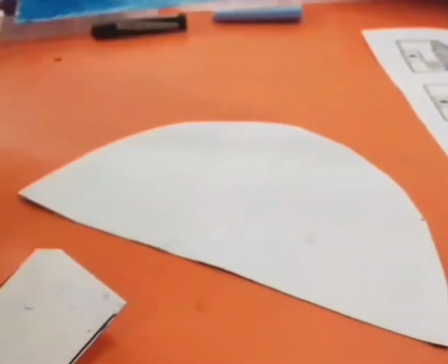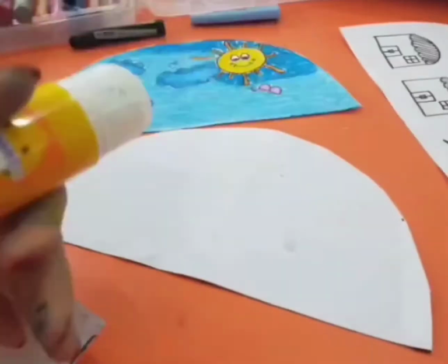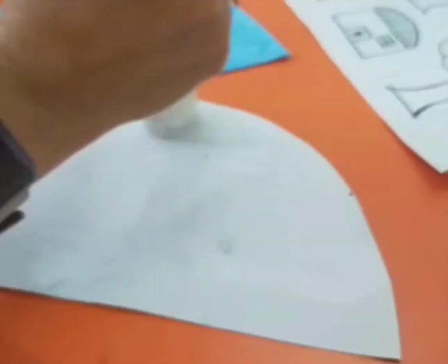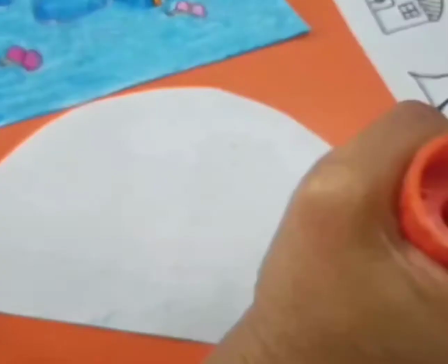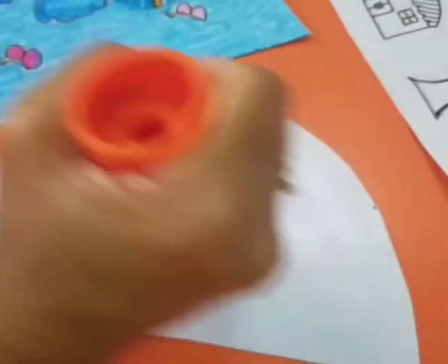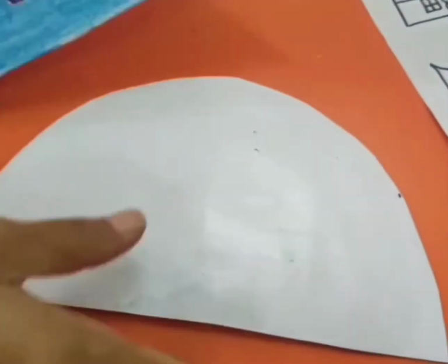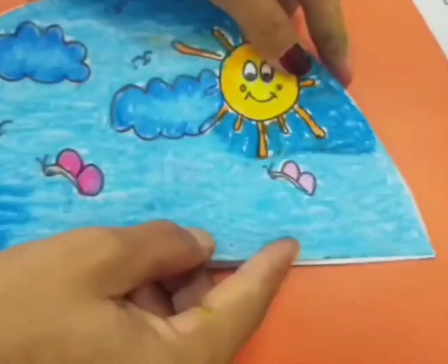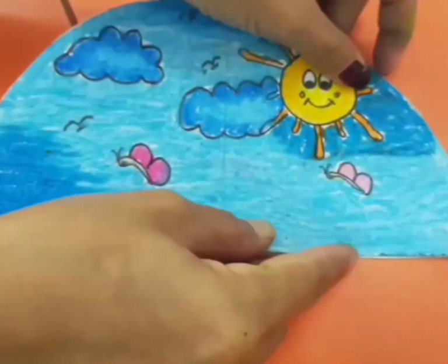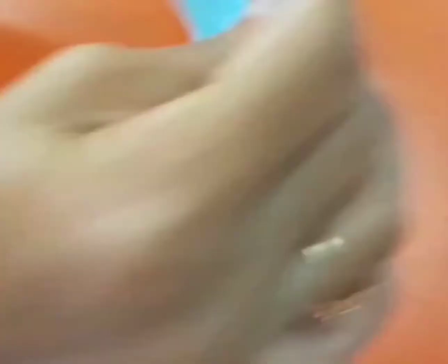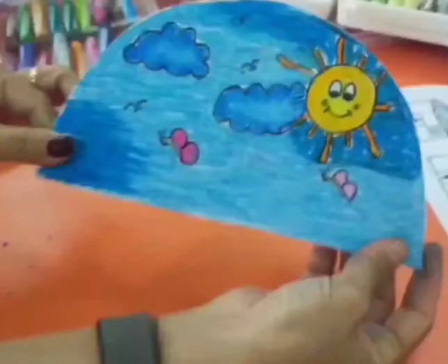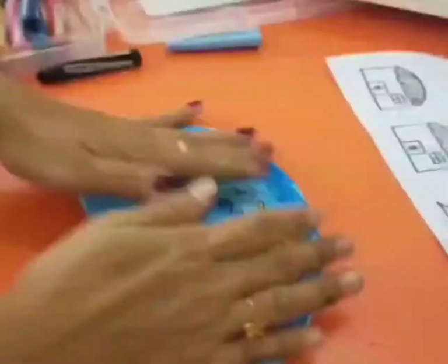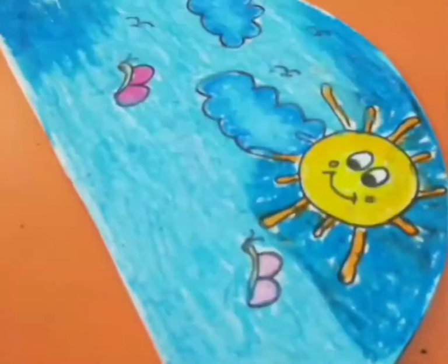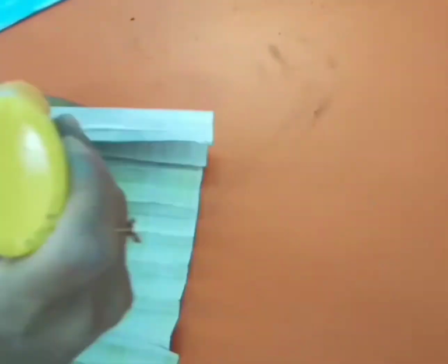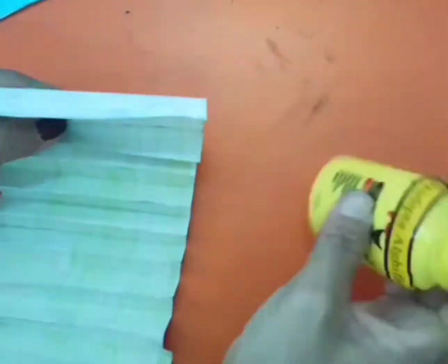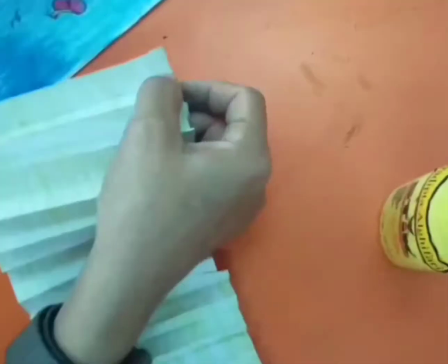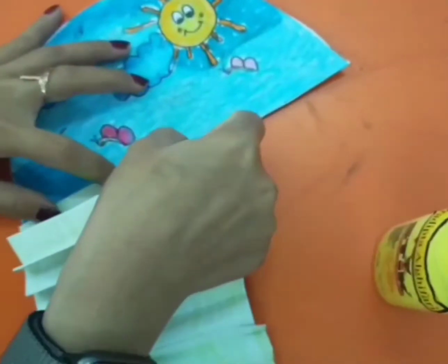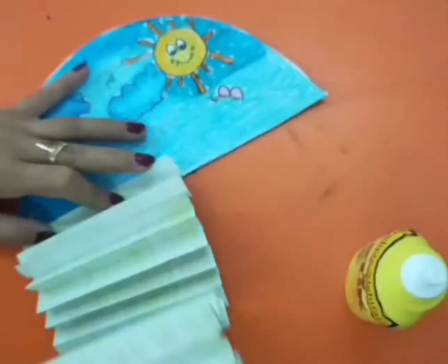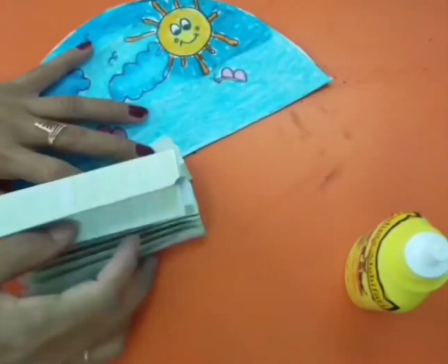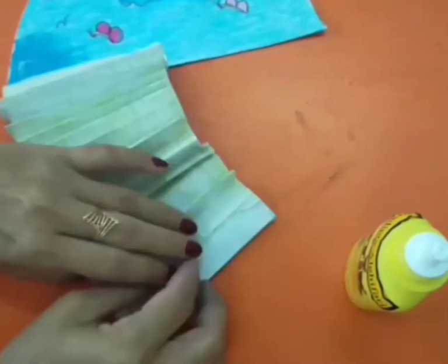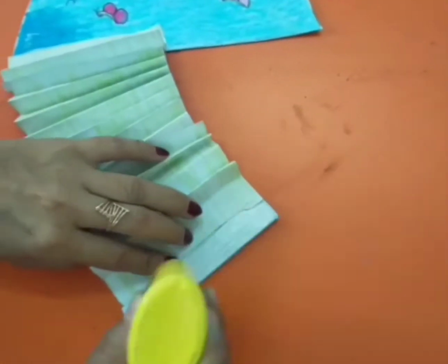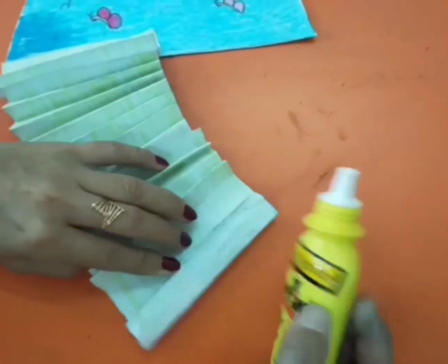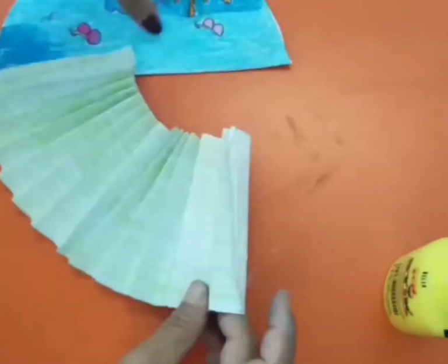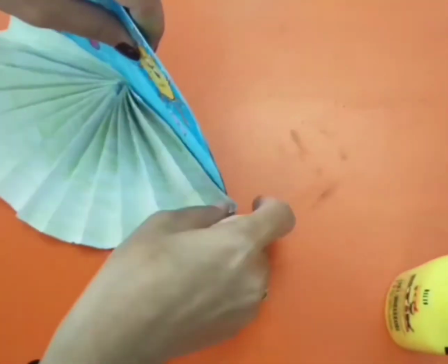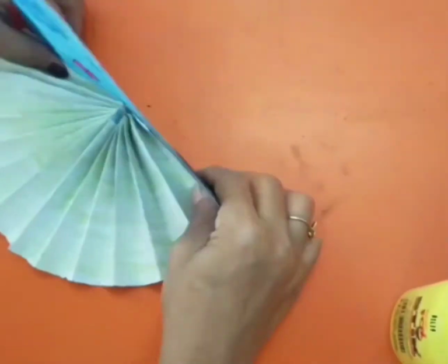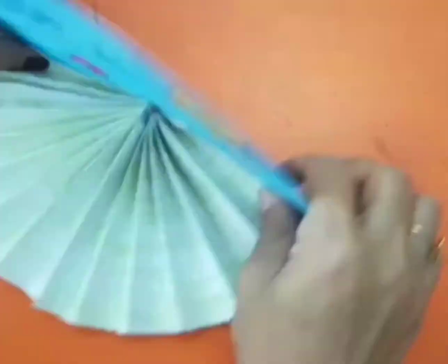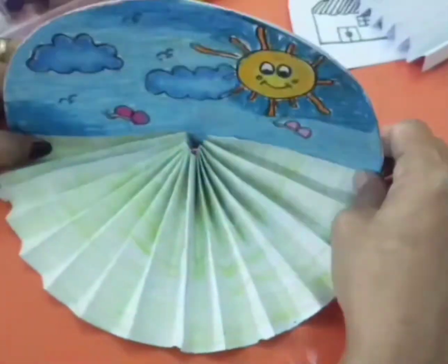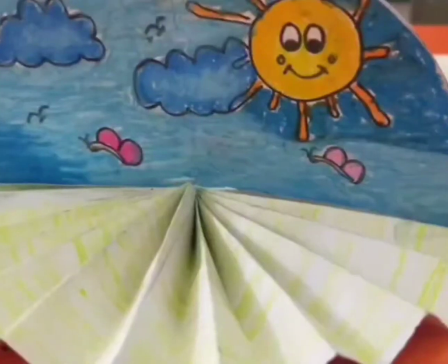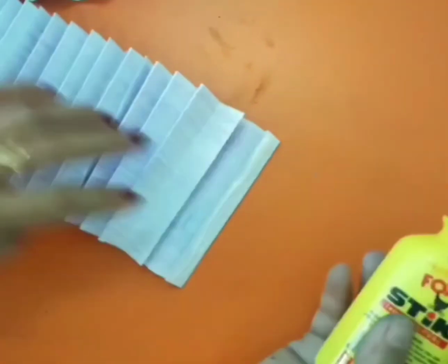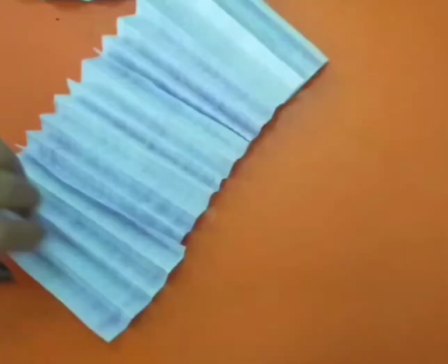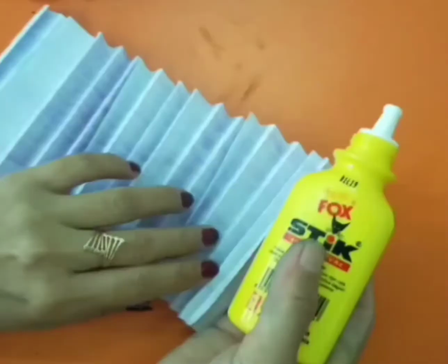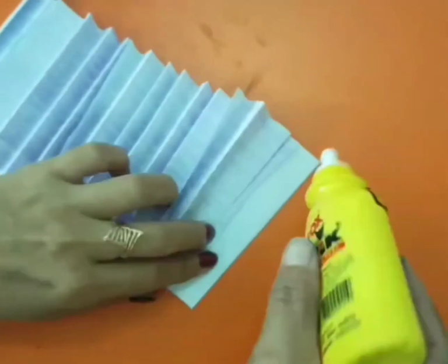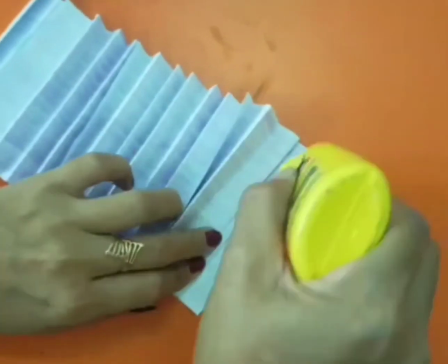Now, stick them together at their back. Next, you have to stick the paper that you have folded in the very beginning to your drawing.